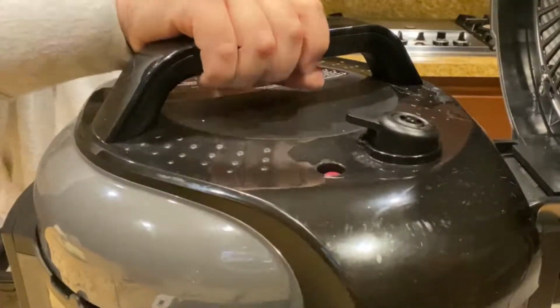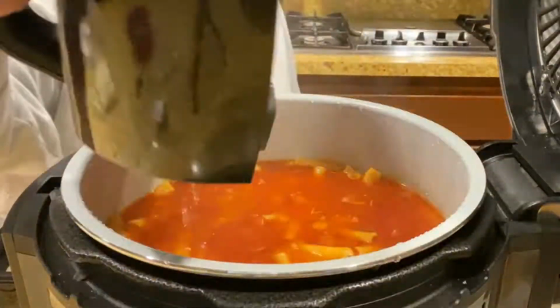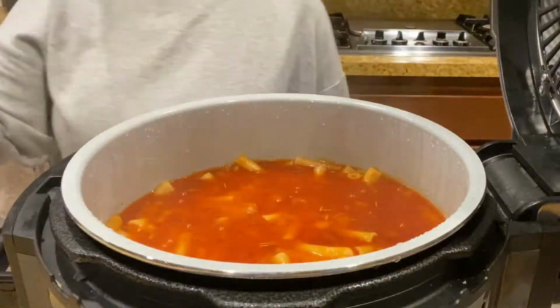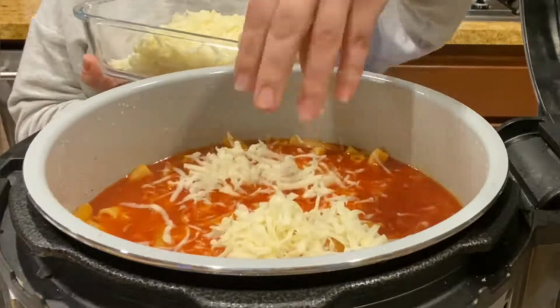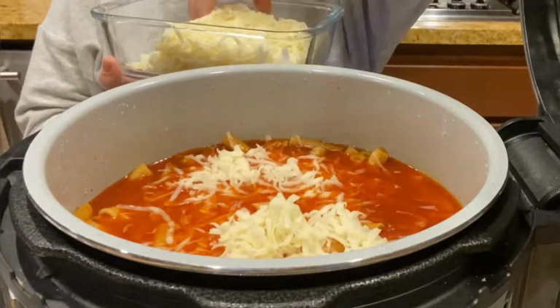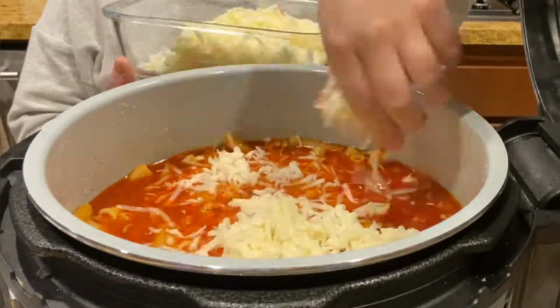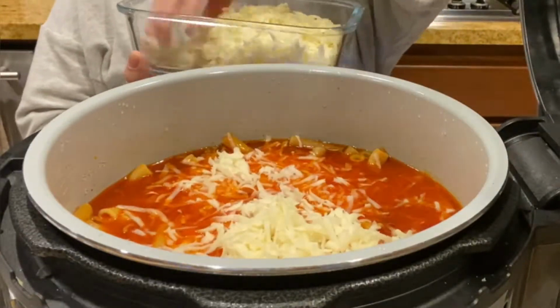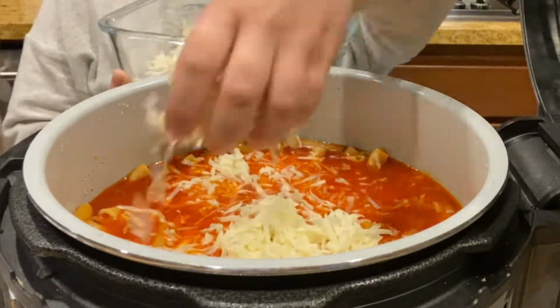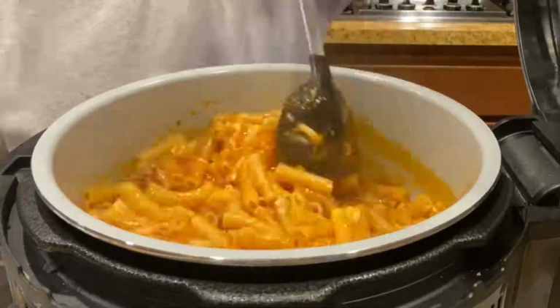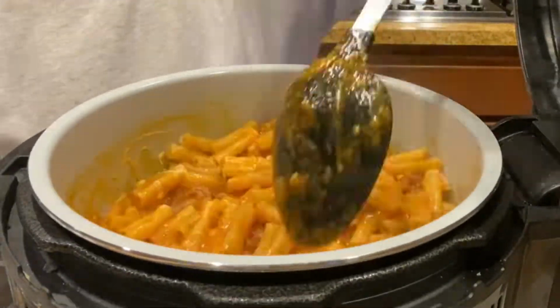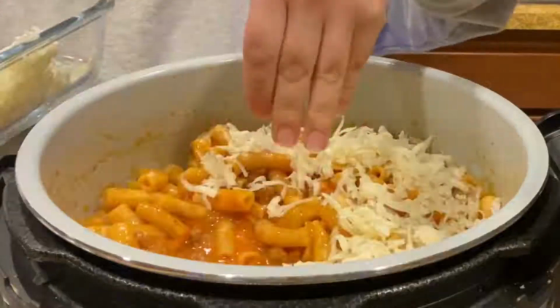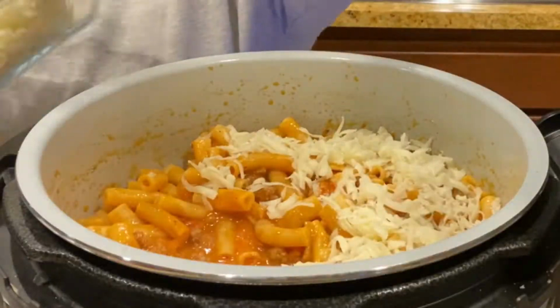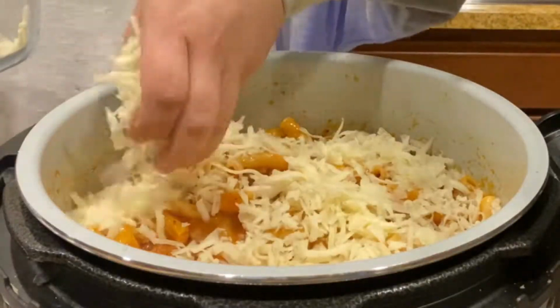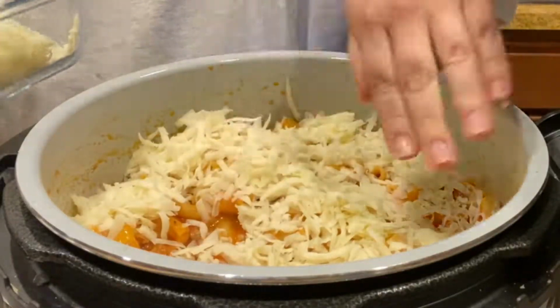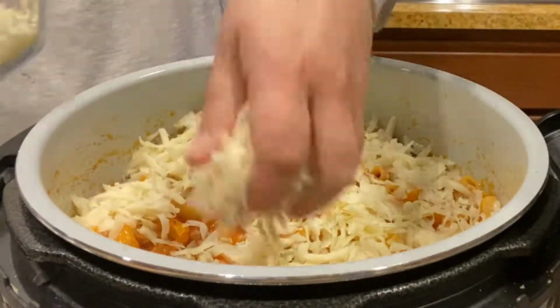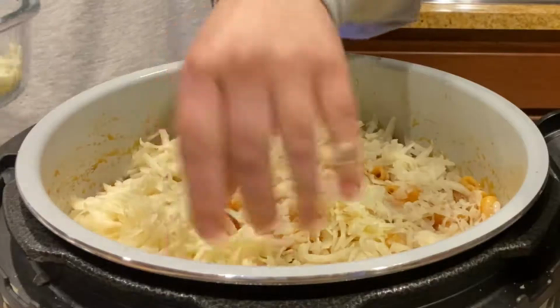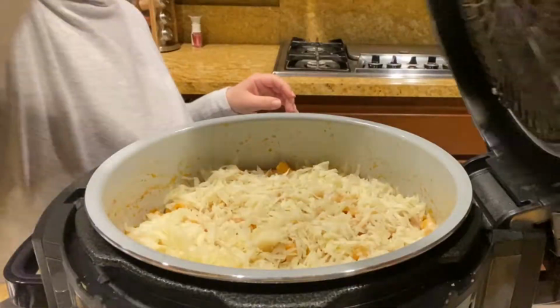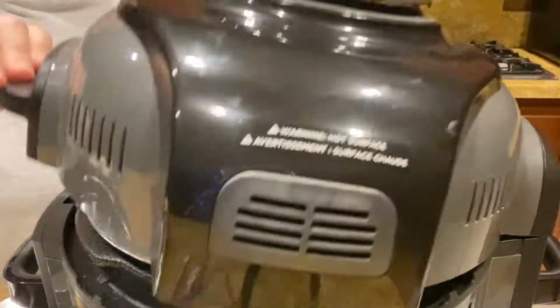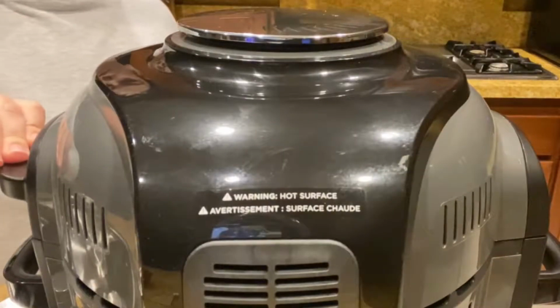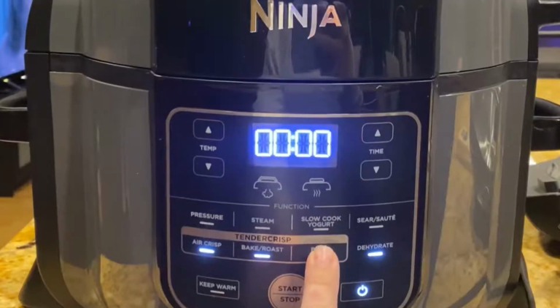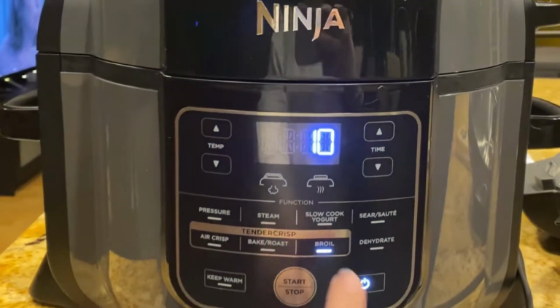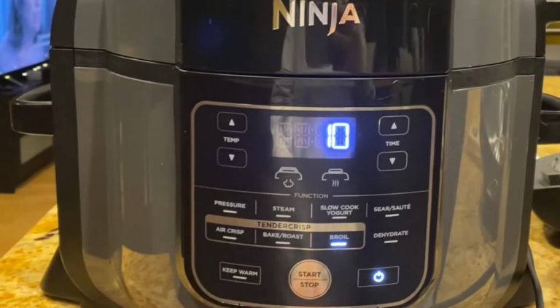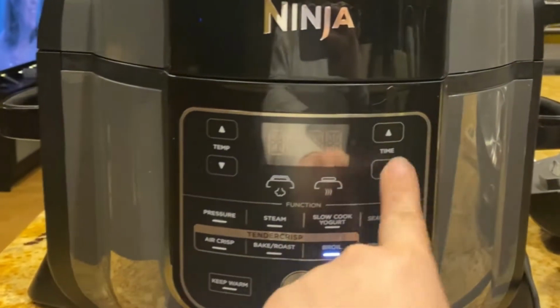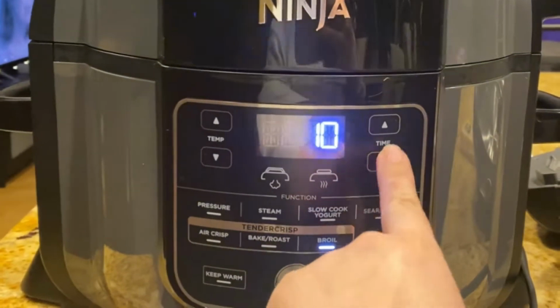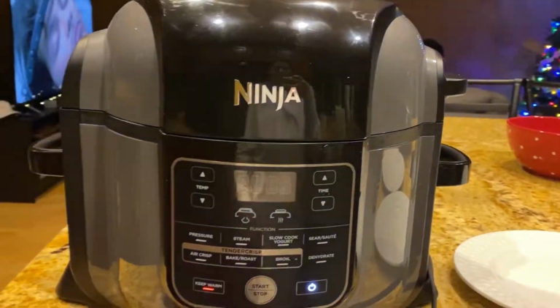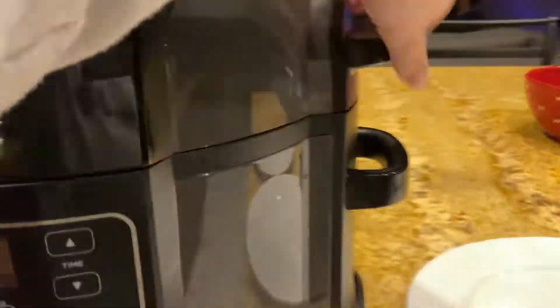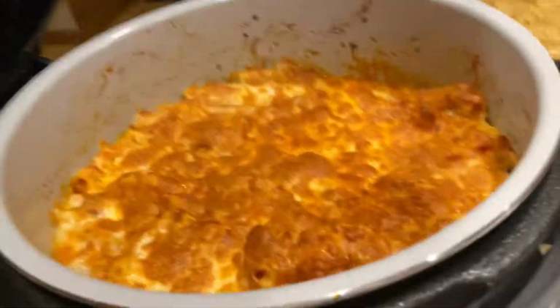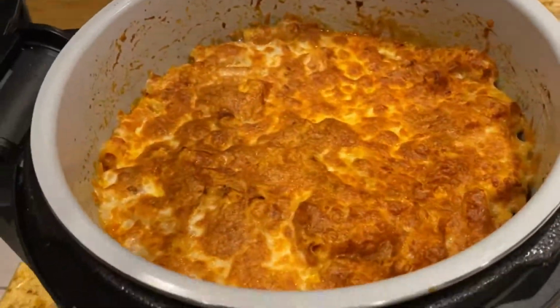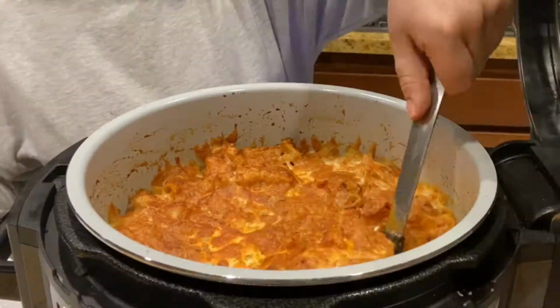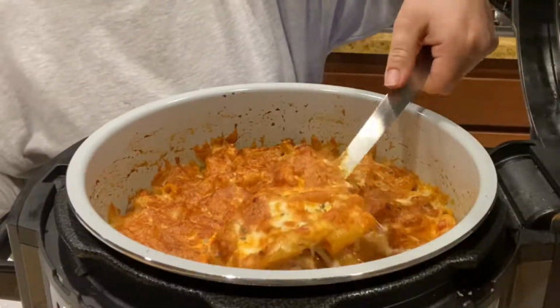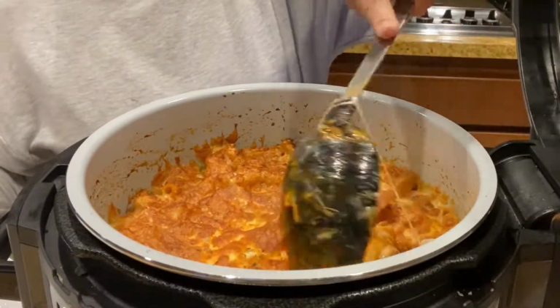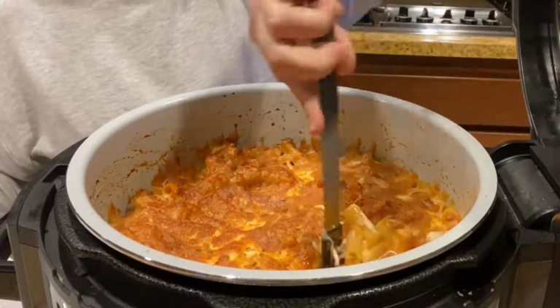Open it up and add in some mozzarella cheese and mix one last time. Then add one more layer of cheese on top of everything. Close your lid and put on broil for five minutes. Once it's all done, go ahead and turn it off and serve.